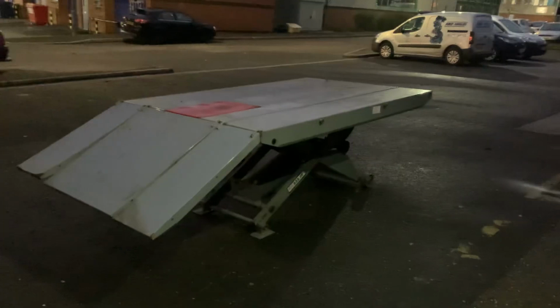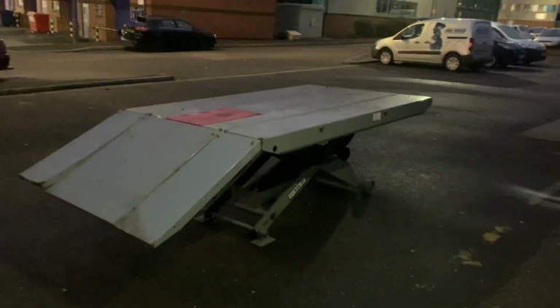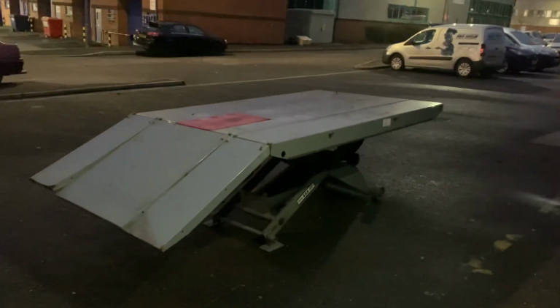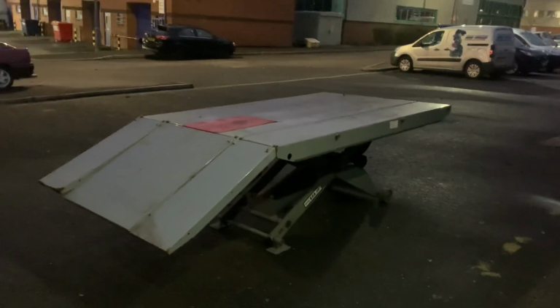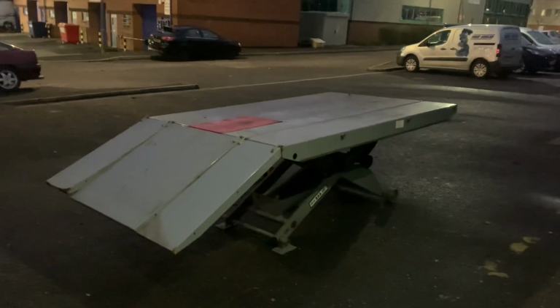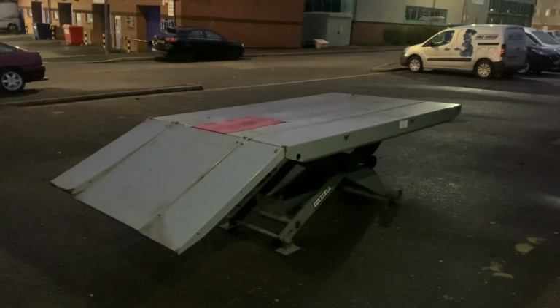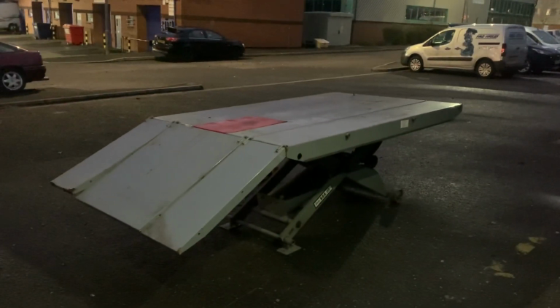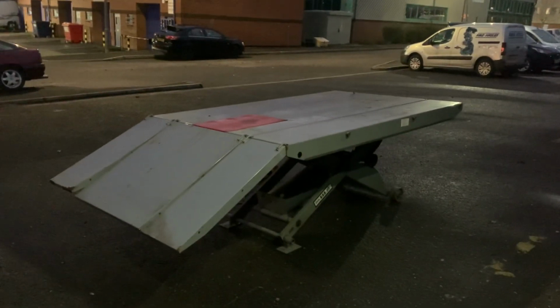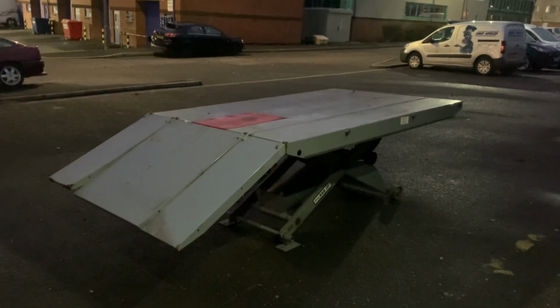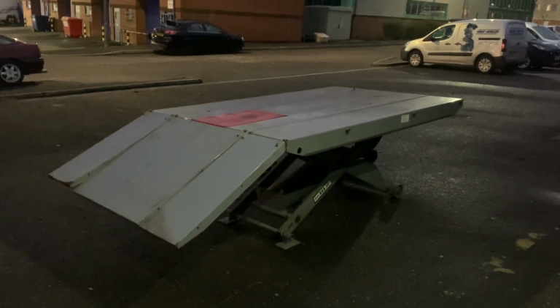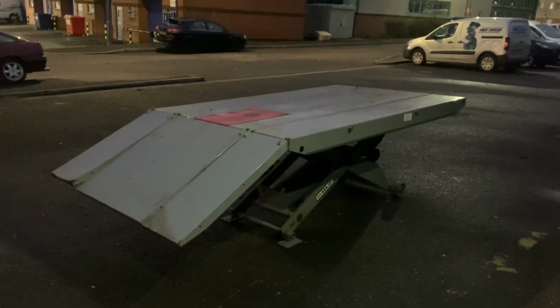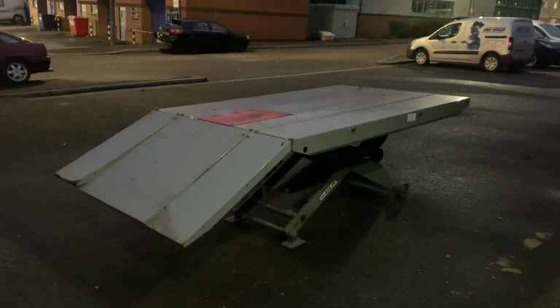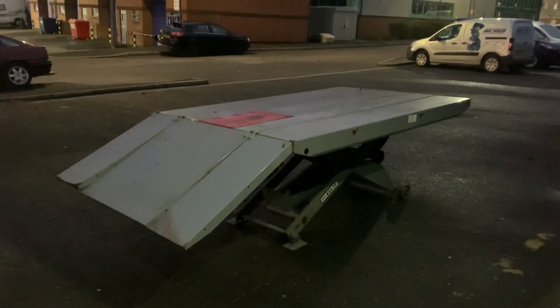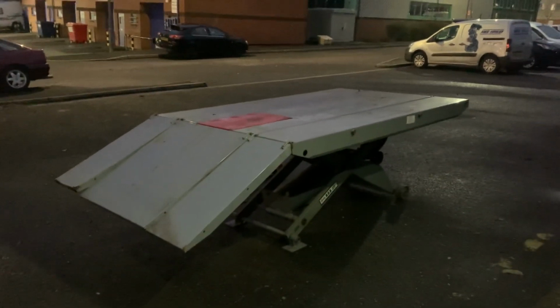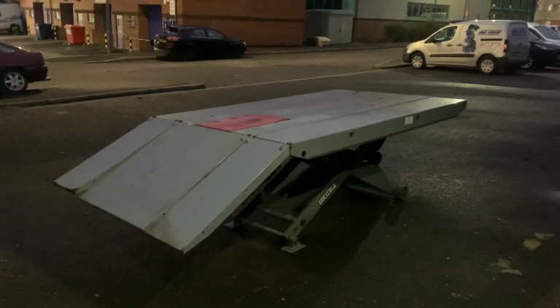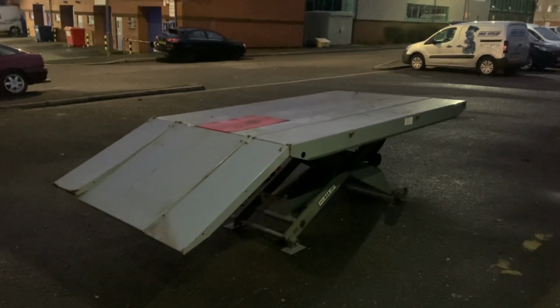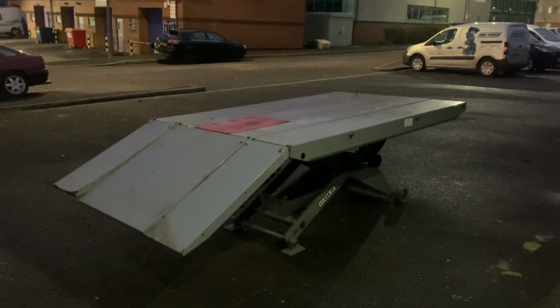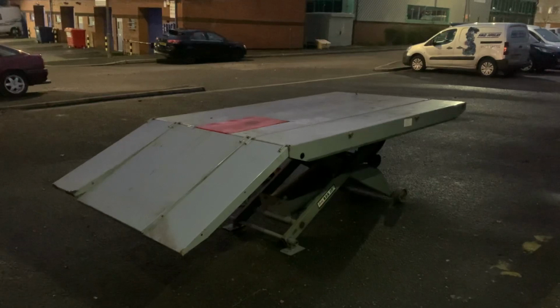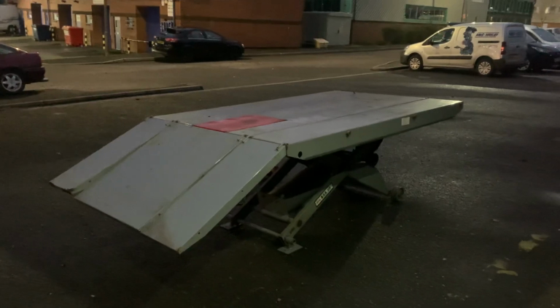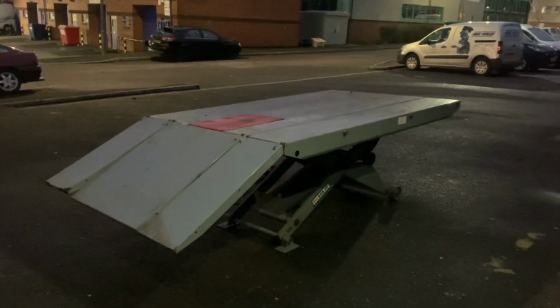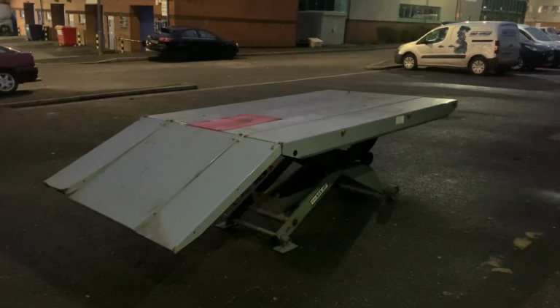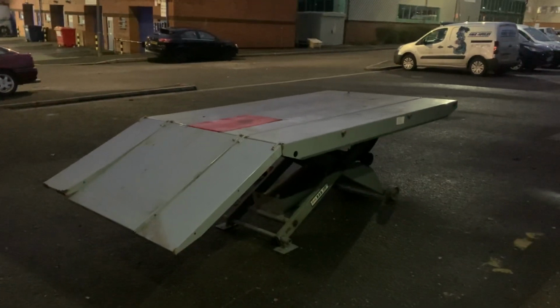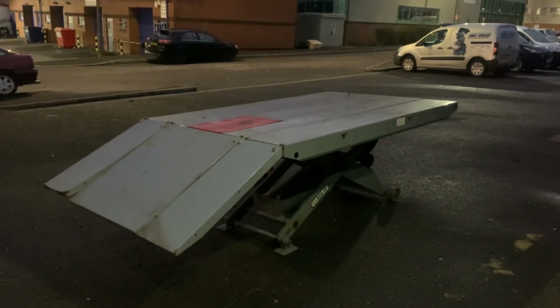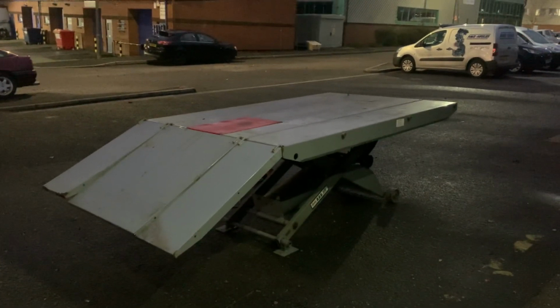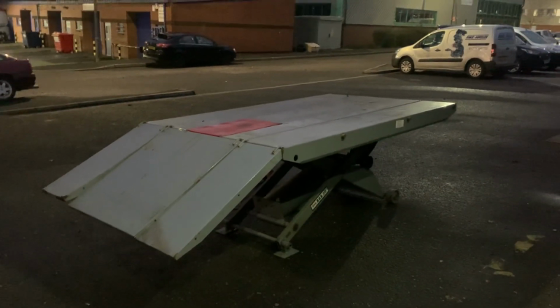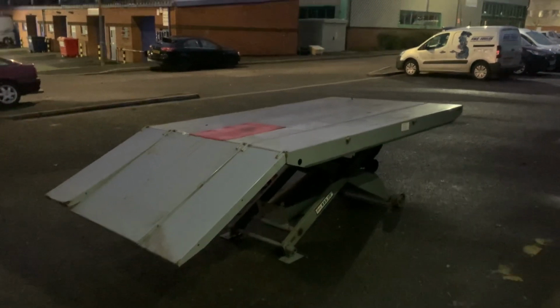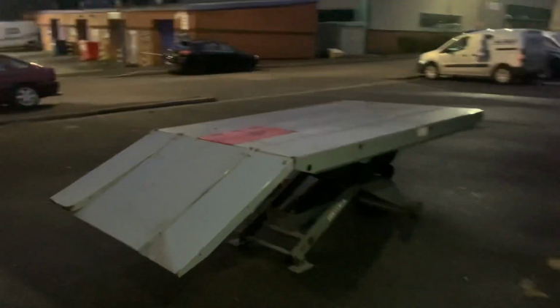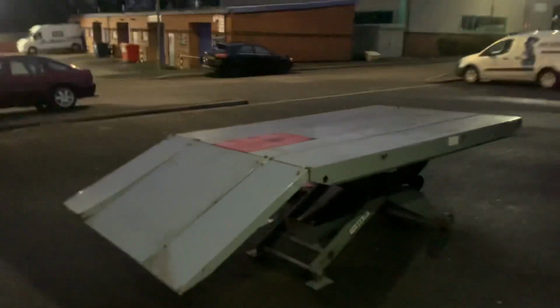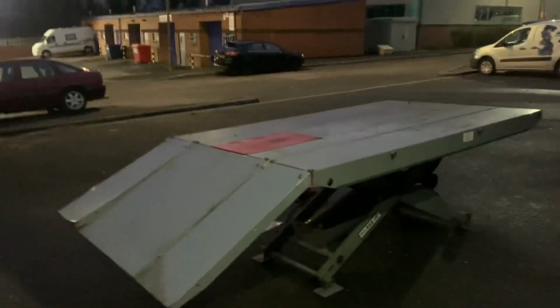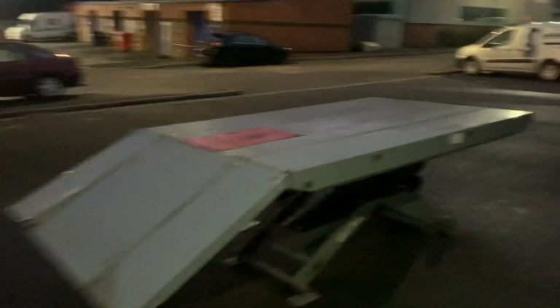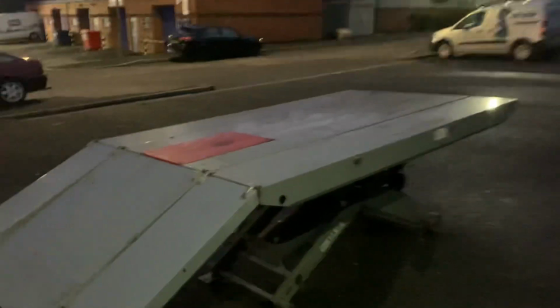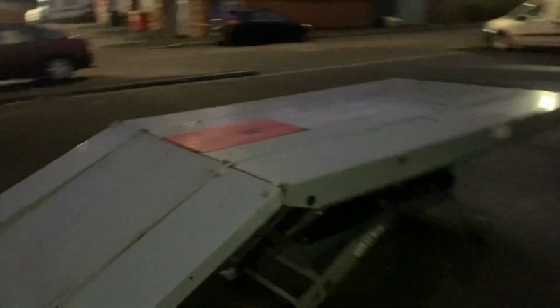Hi, this is Mike from Custom Cruisers. We've got here a beautiful thing — it's a Western Pneumatic, or I believe now they call it the Handy Lift Trike Ramp. It is actually a bike lift in the middle.